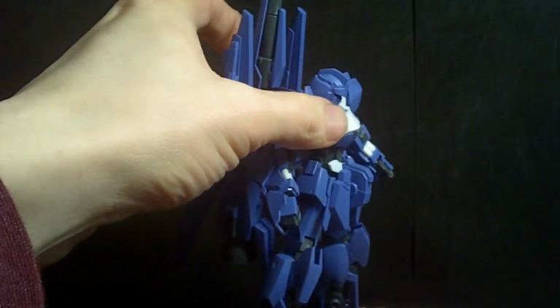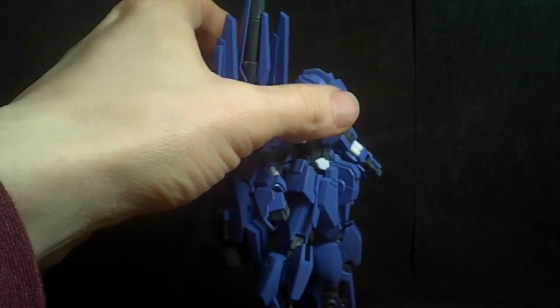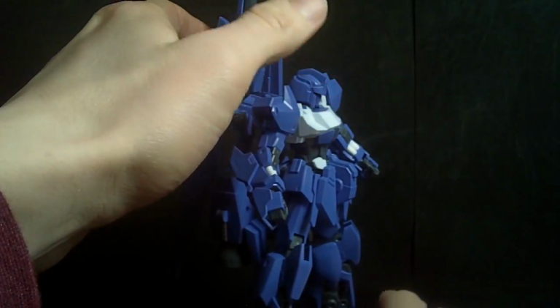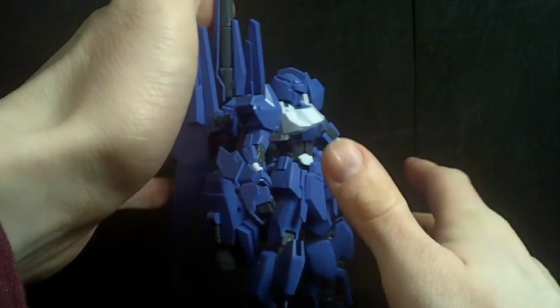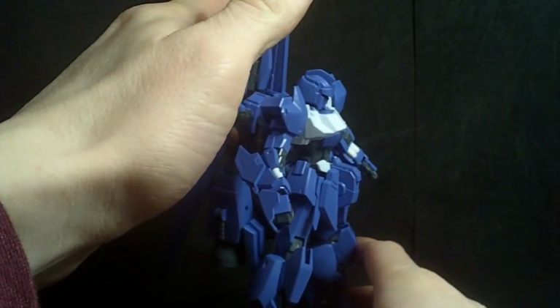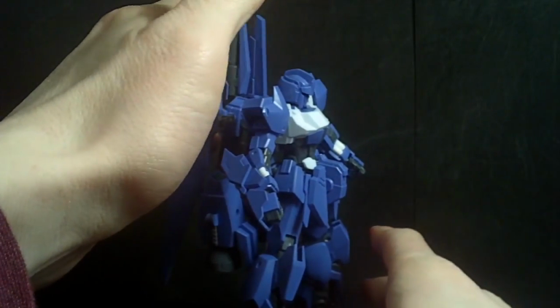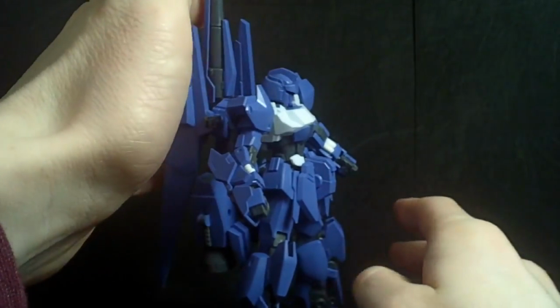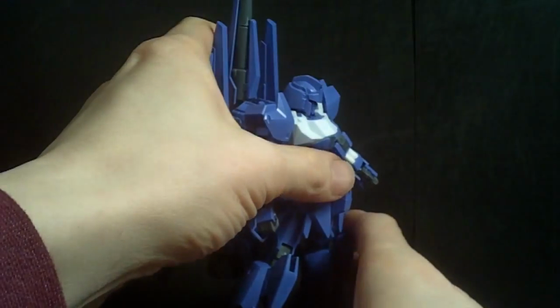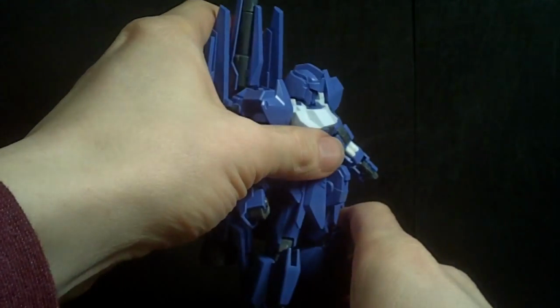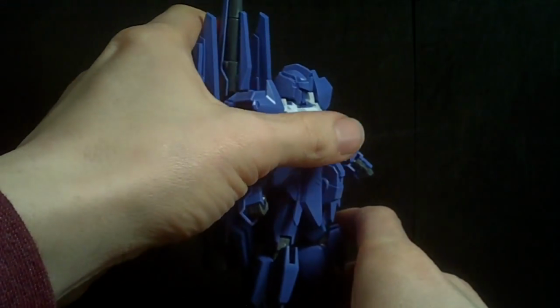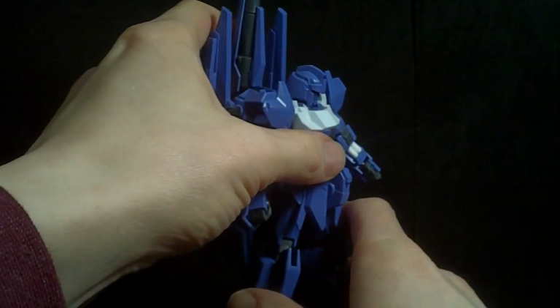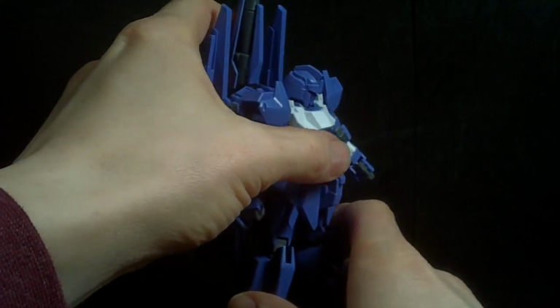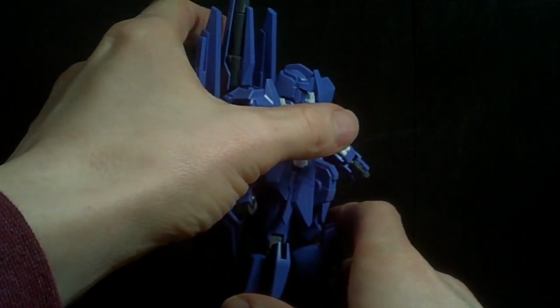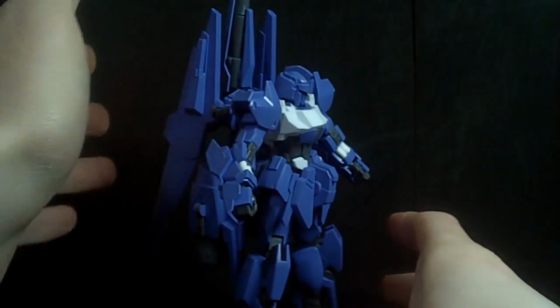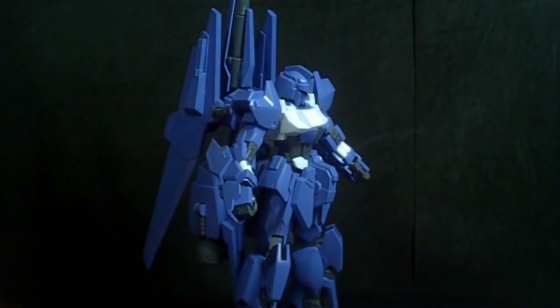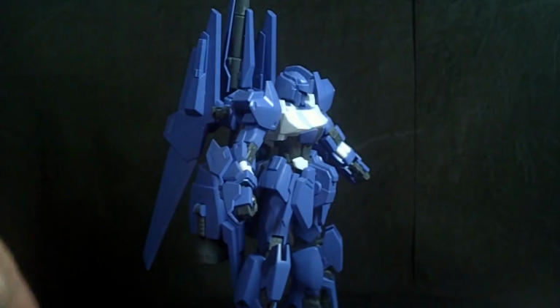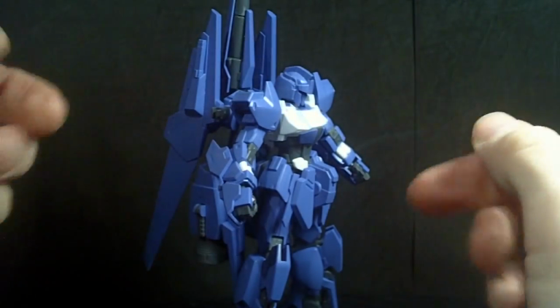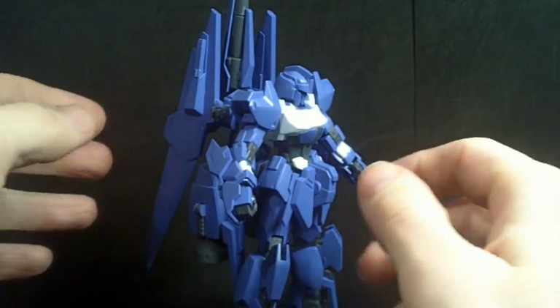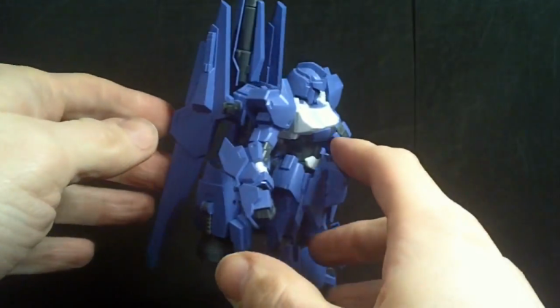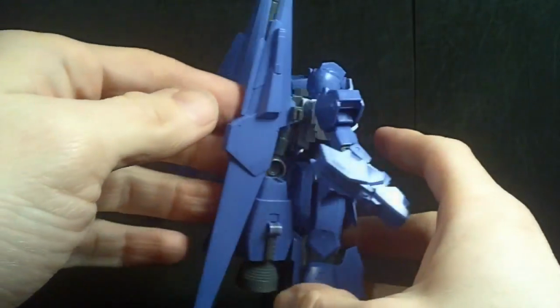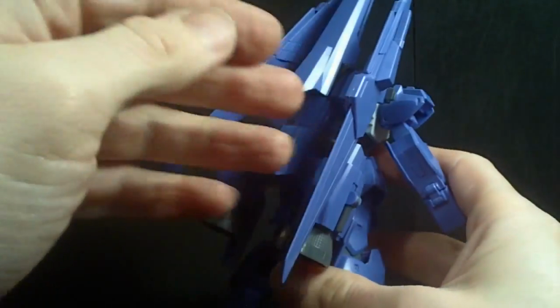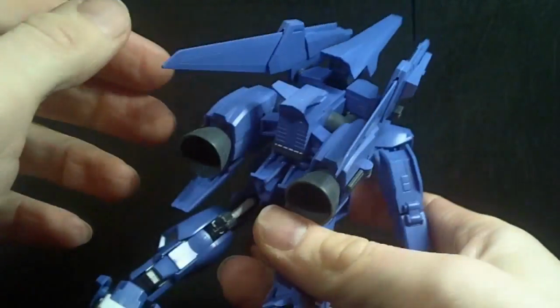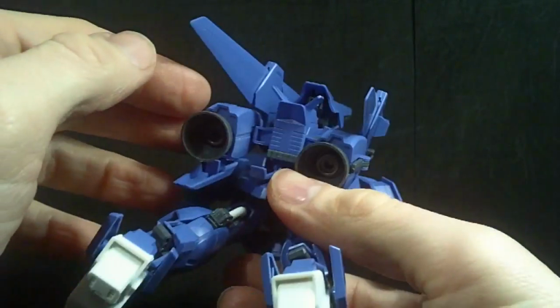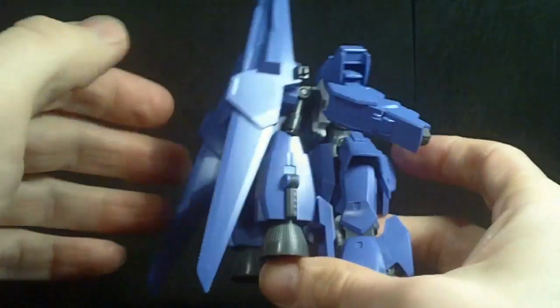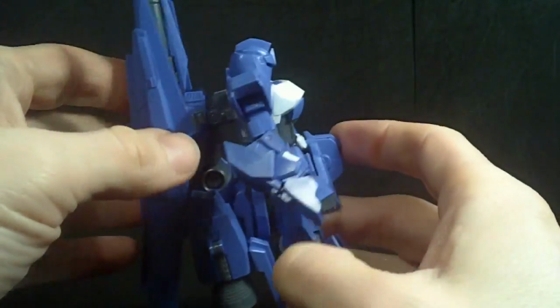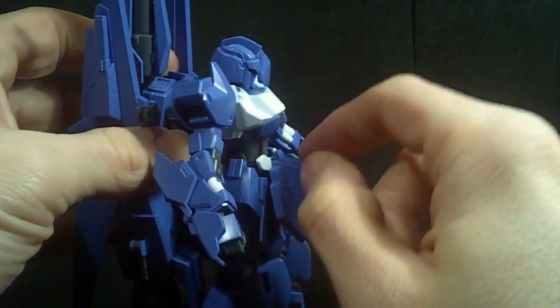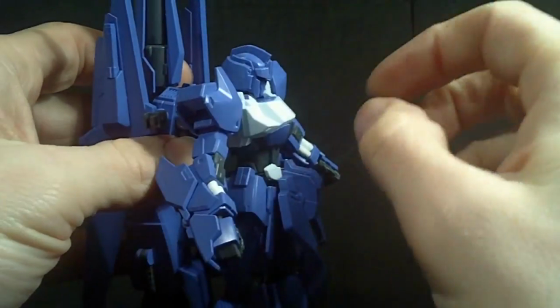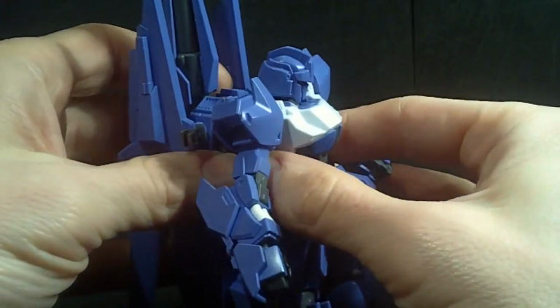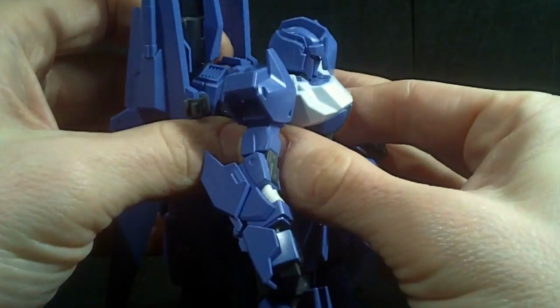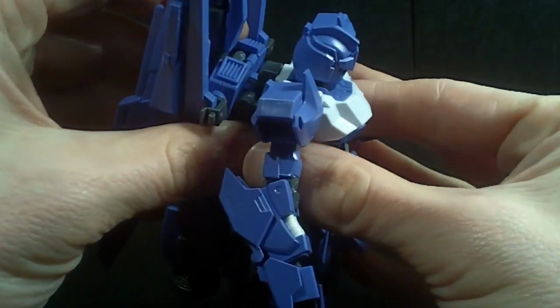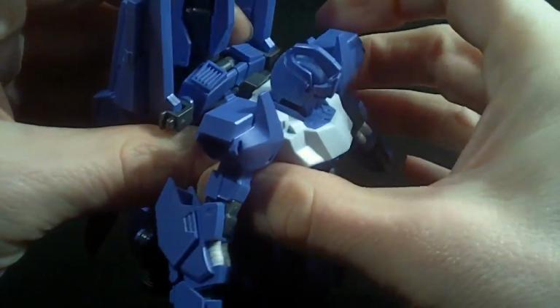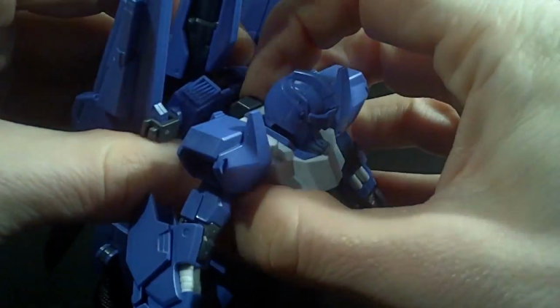It is a little more back-heavy, but it doesn't take too much to get it to stand properly. Because there's a lot of surface on this piece, it just has to lean just a little bit so it can stand up. Pretty good.